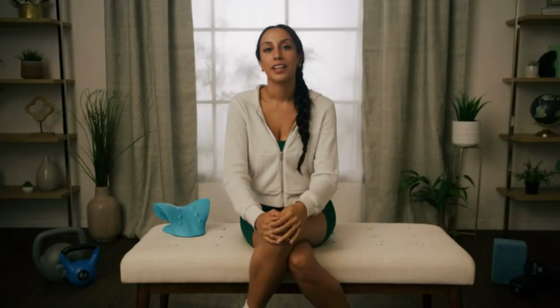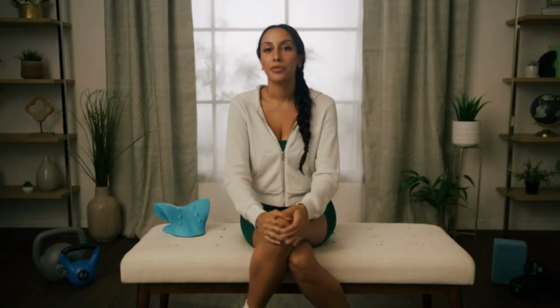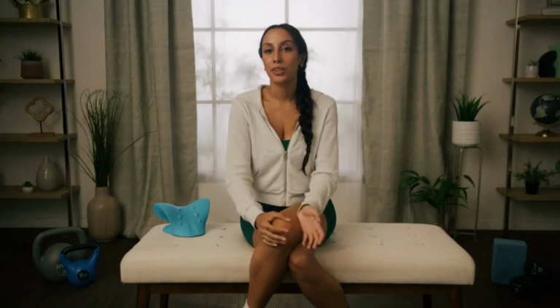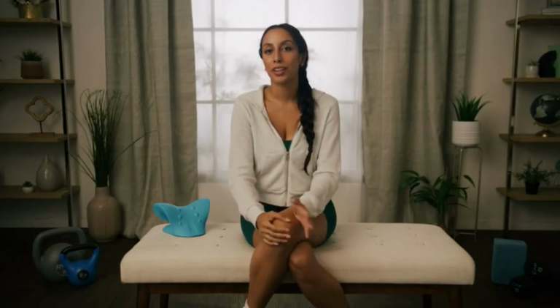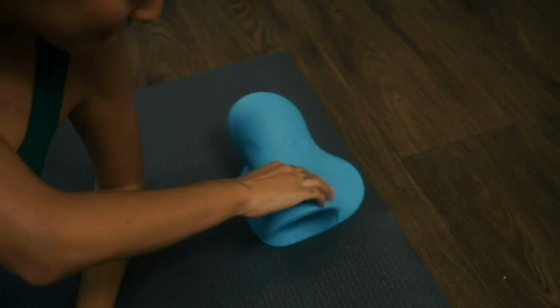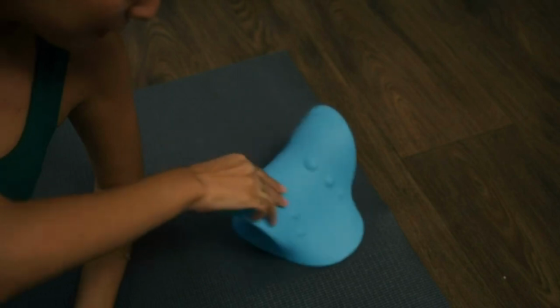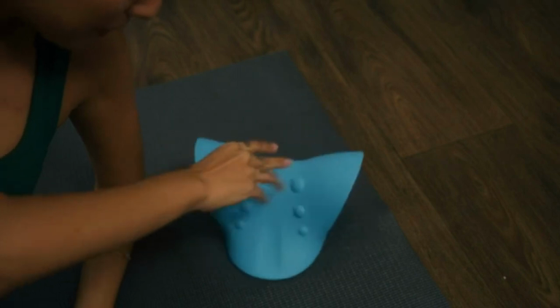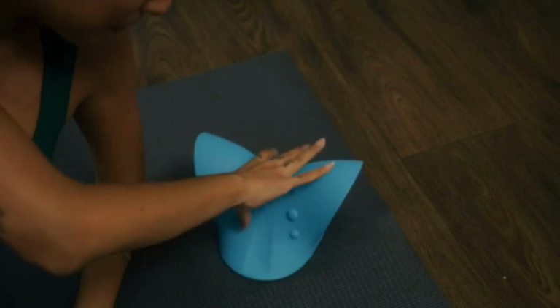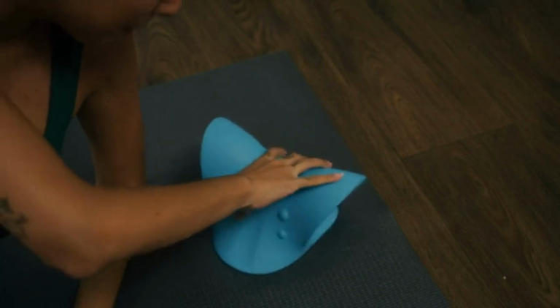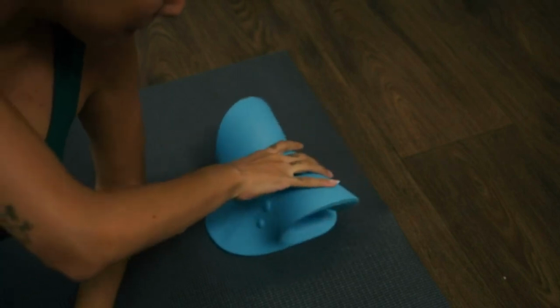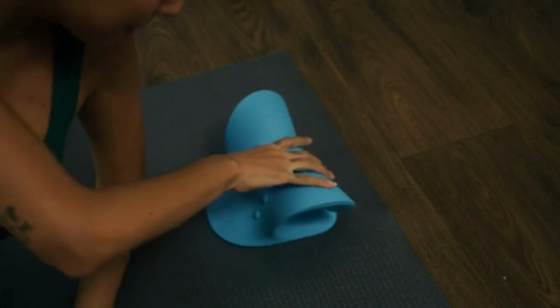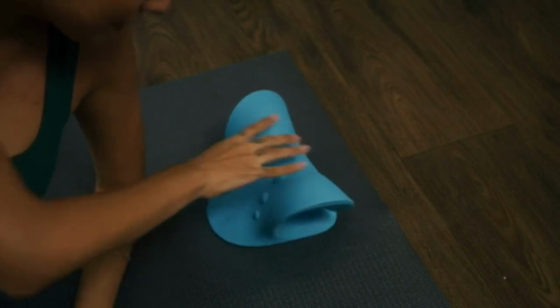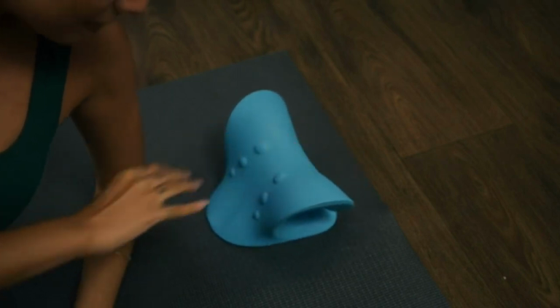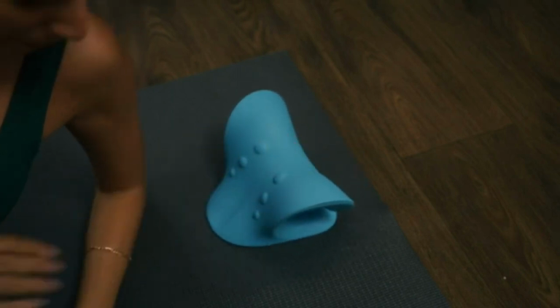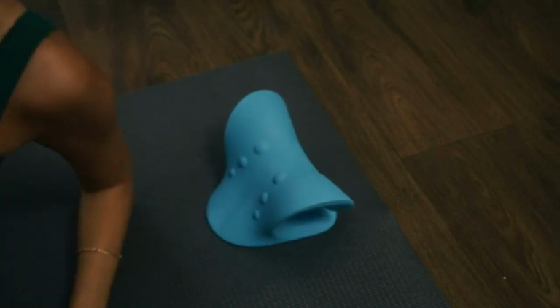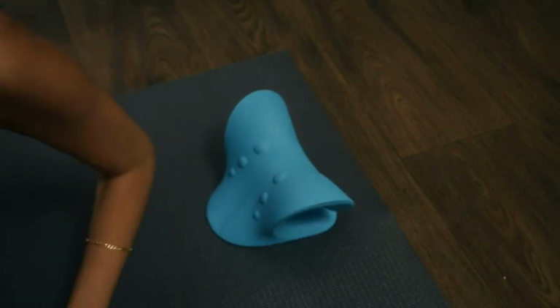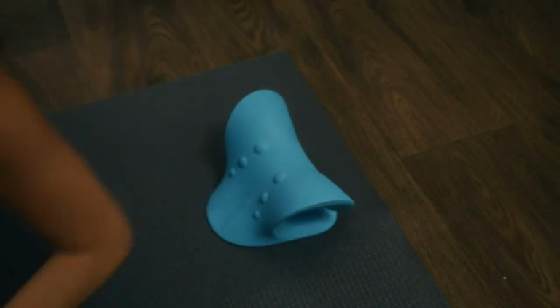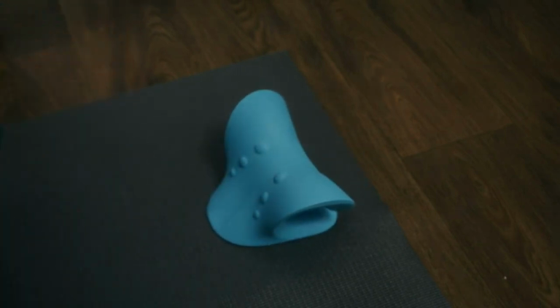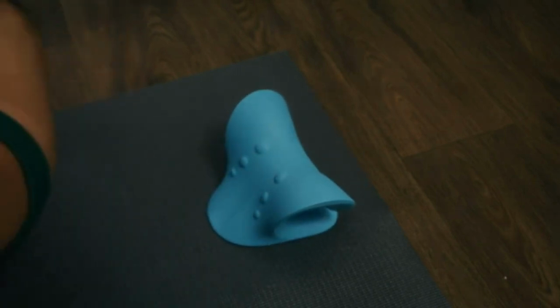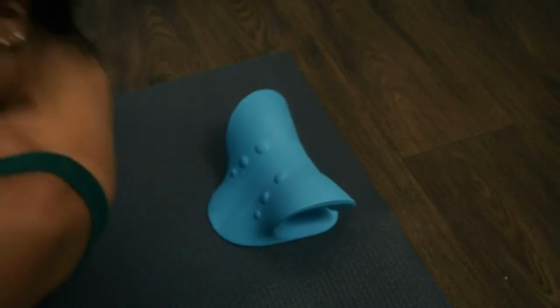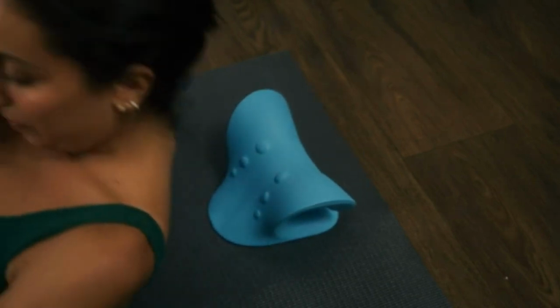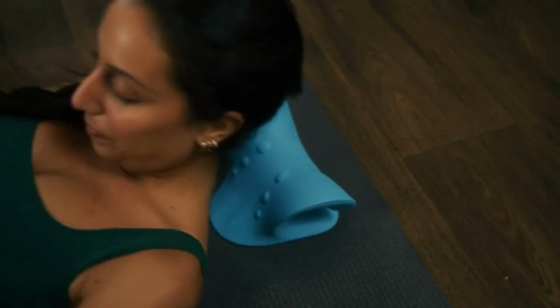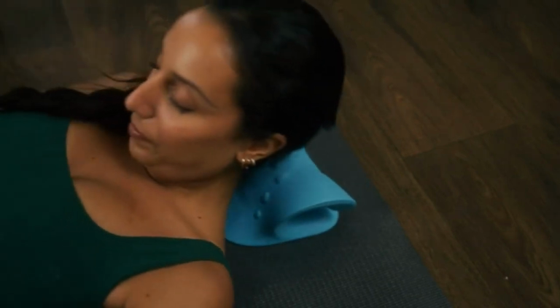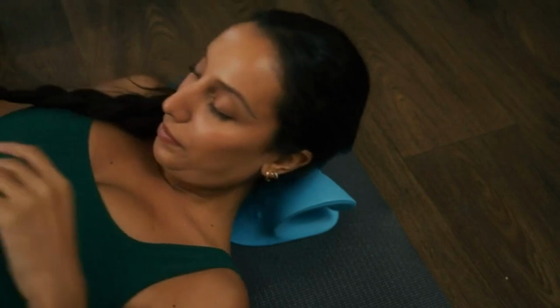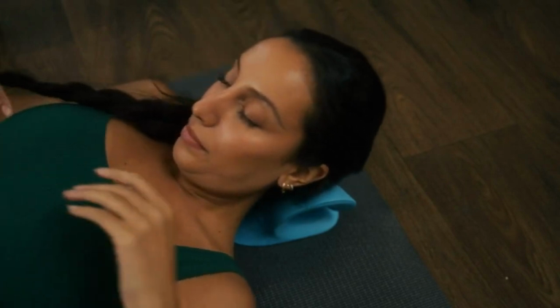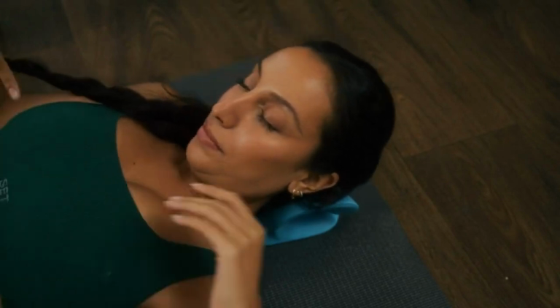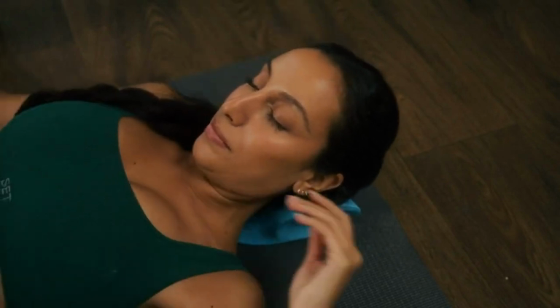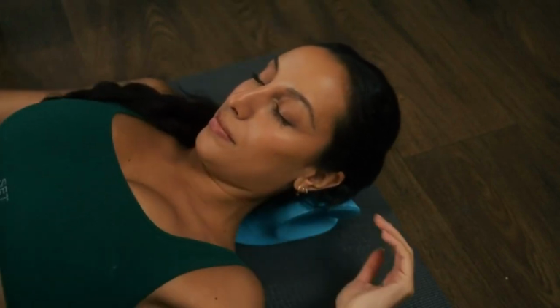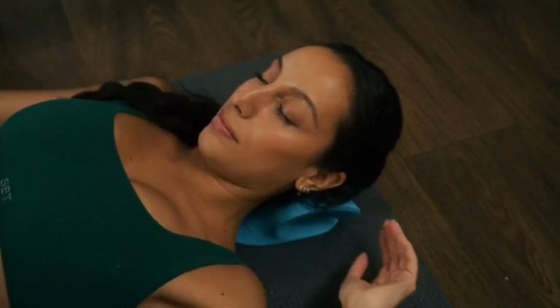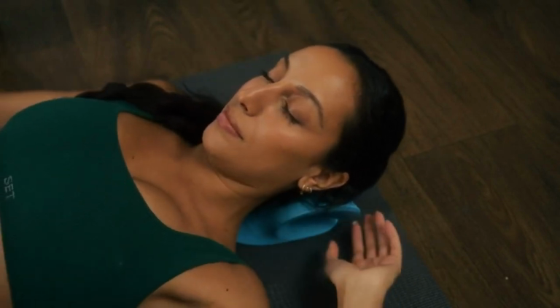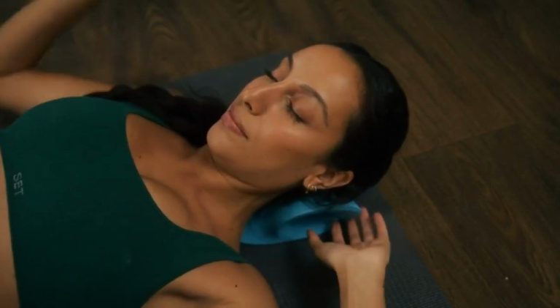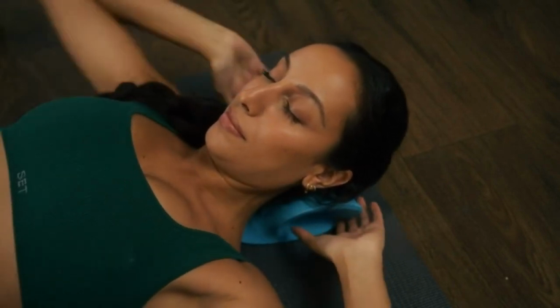If you feel you'd like more neck support, adjust the position of the Rest Cloud so that the concave side is toward your head. This will provide a stronger stretch.